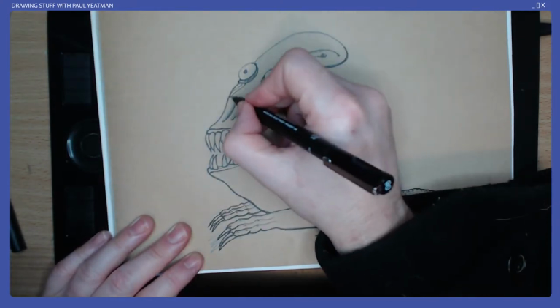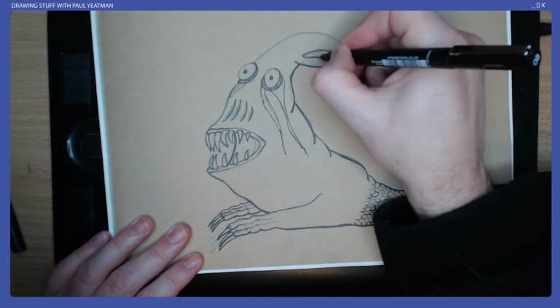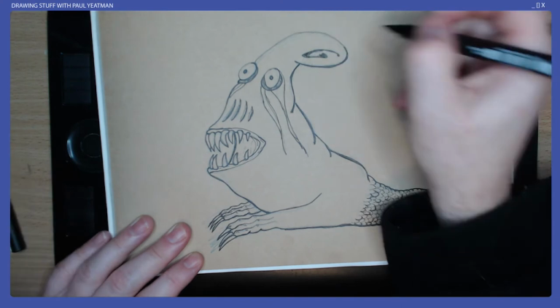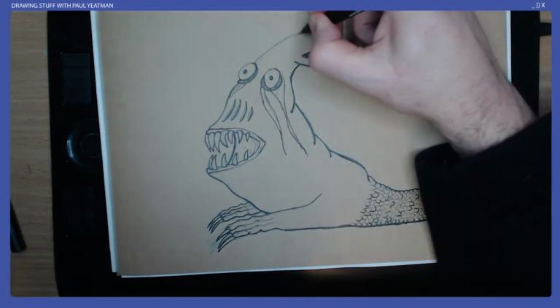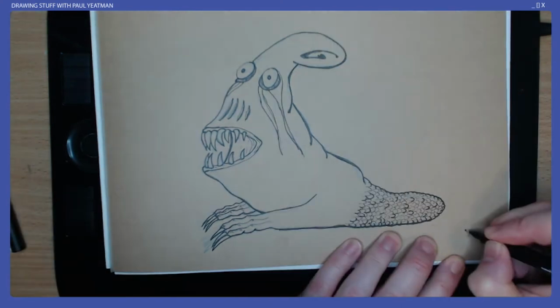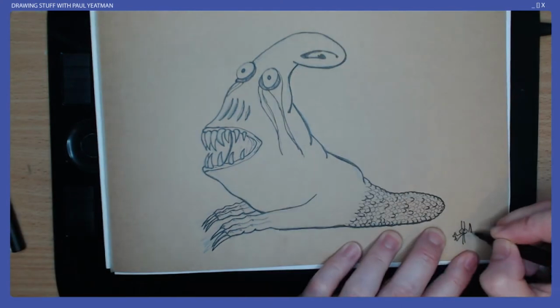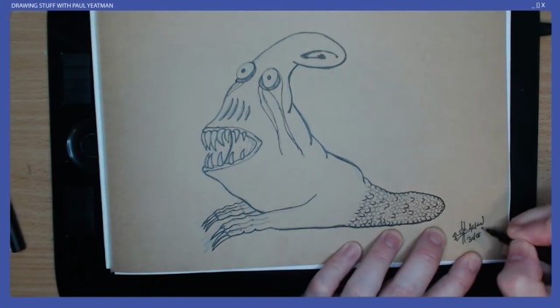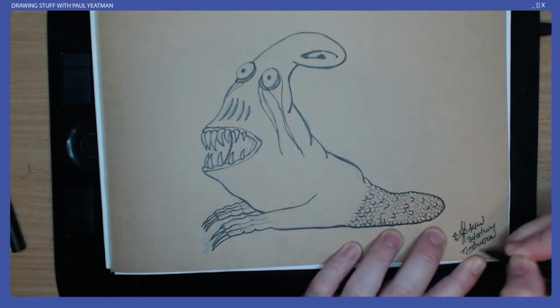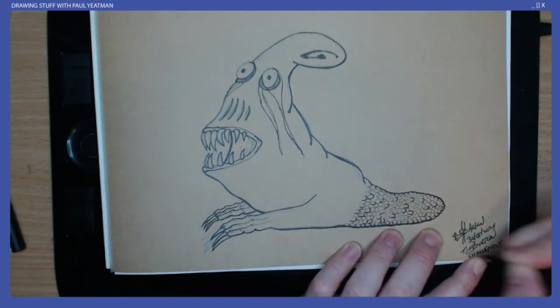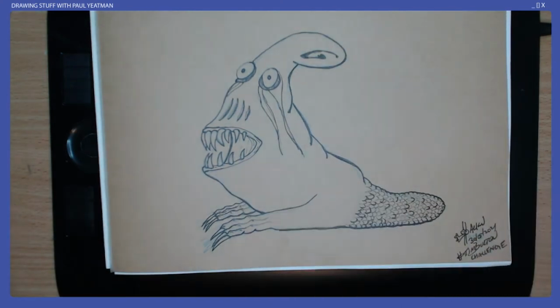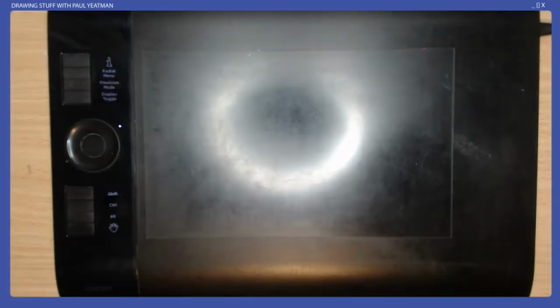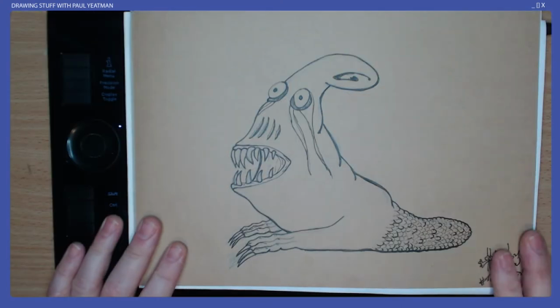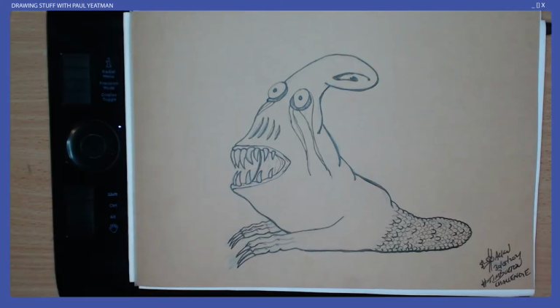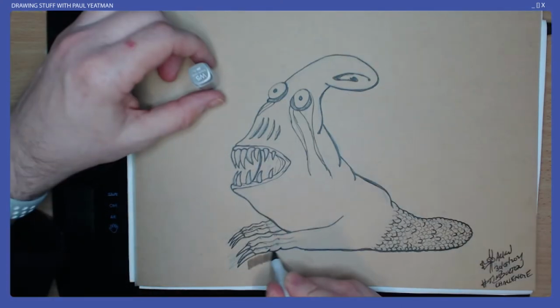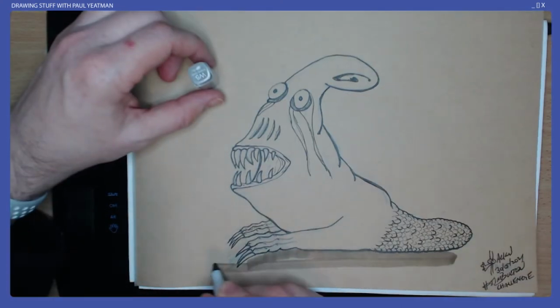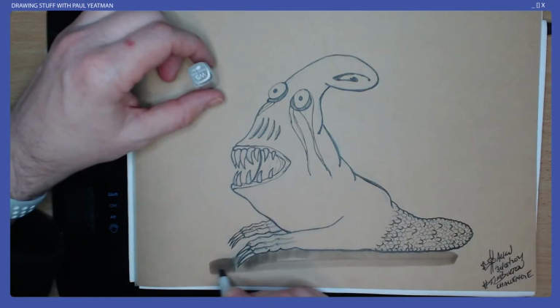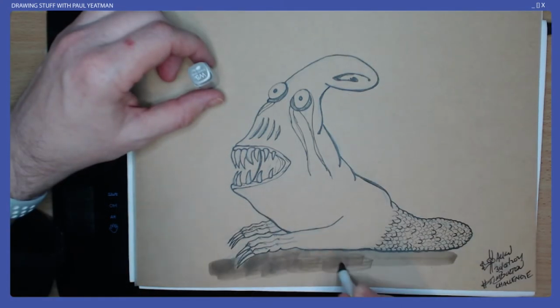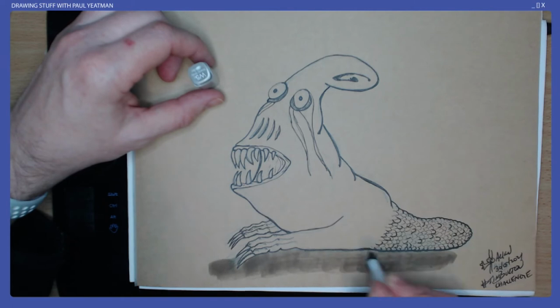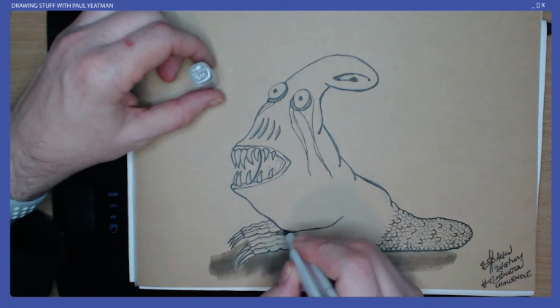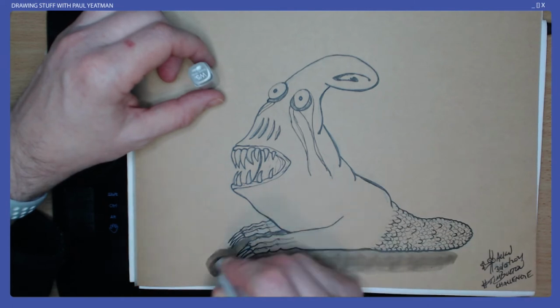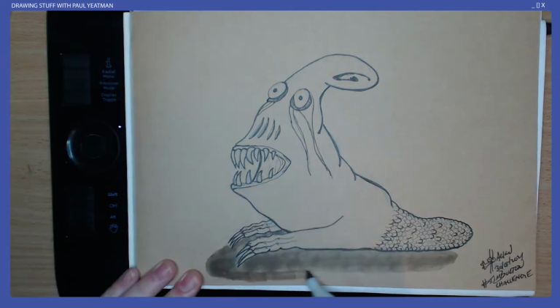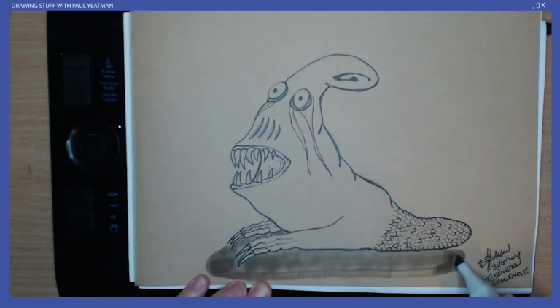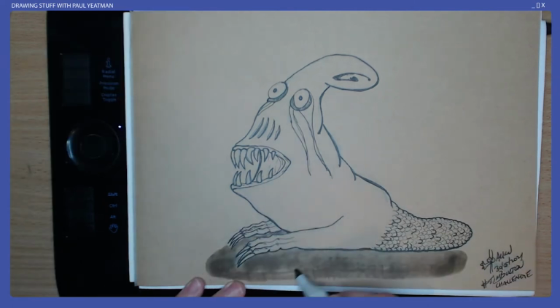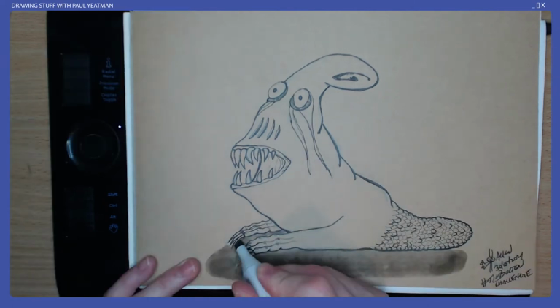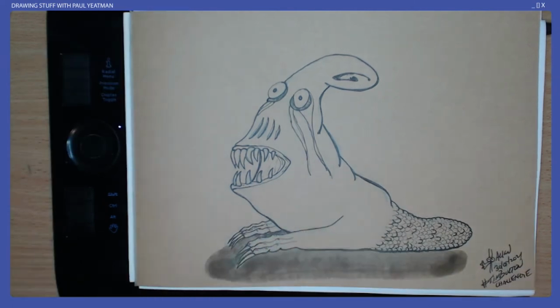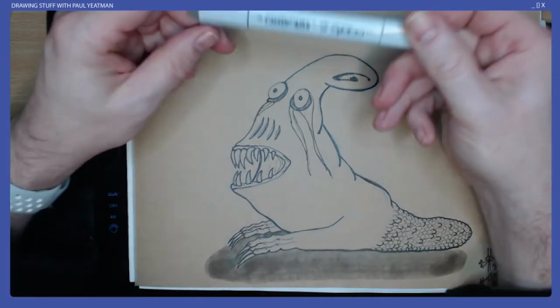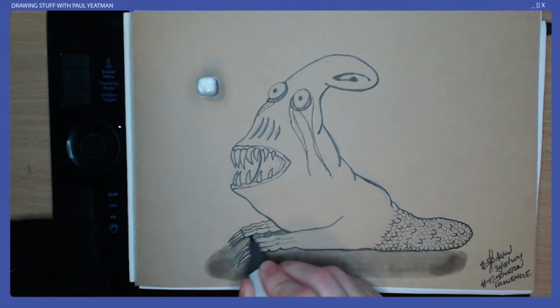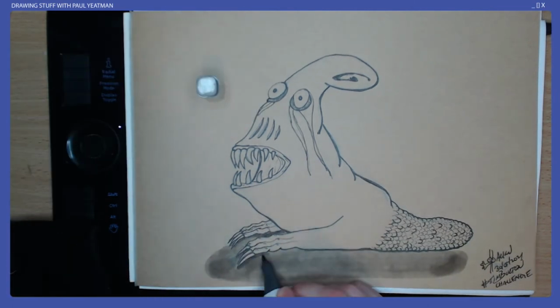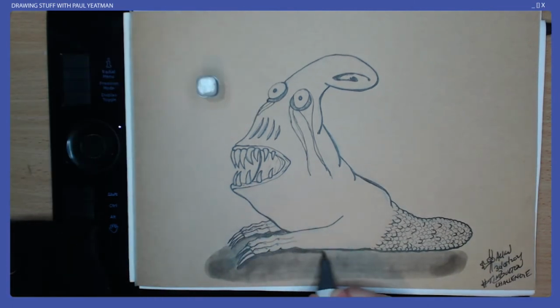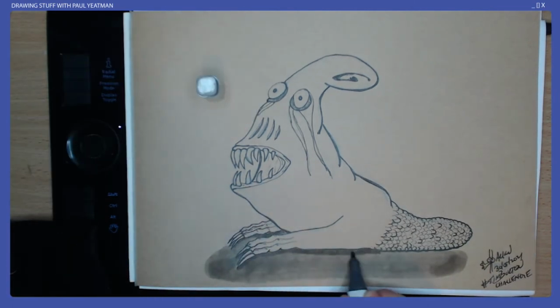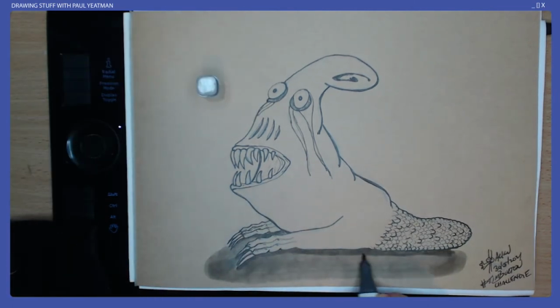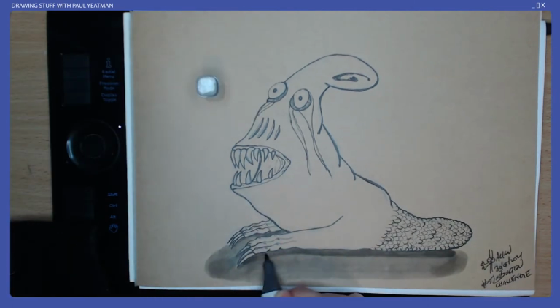The colour scheme for these Burton-esque drawings is the most important bit — lots of dull colours and grey colours. The beauty of drawing on my brown craft paper is the colours are naturally washed out.